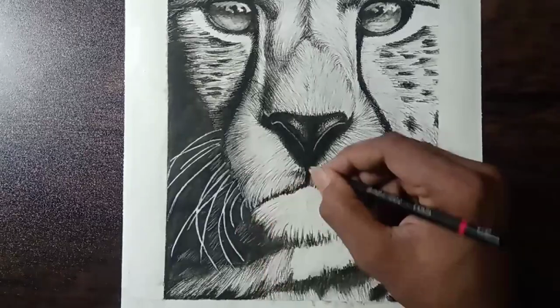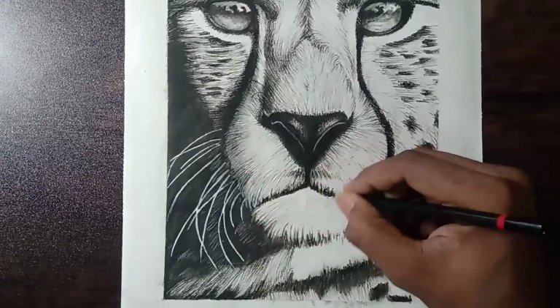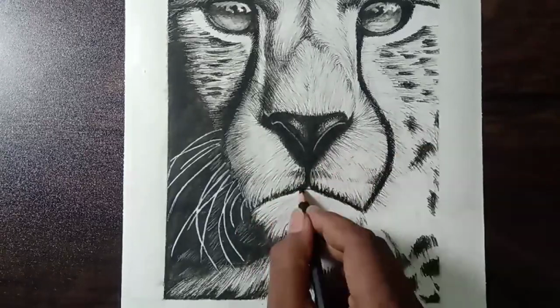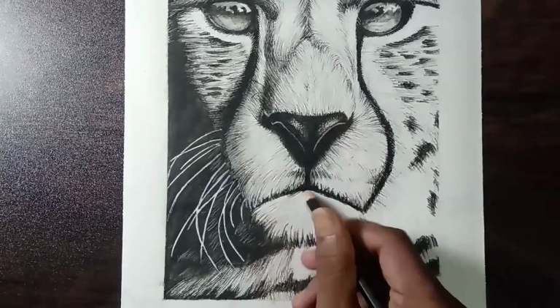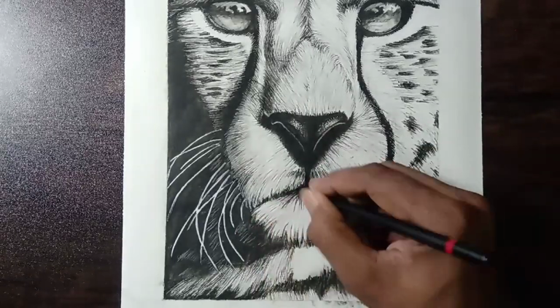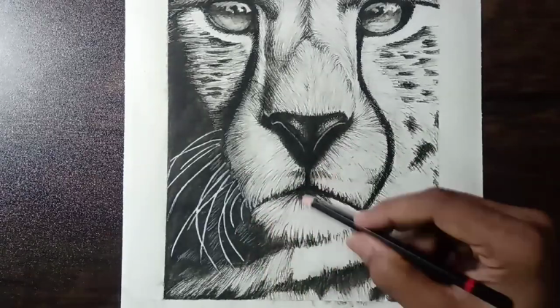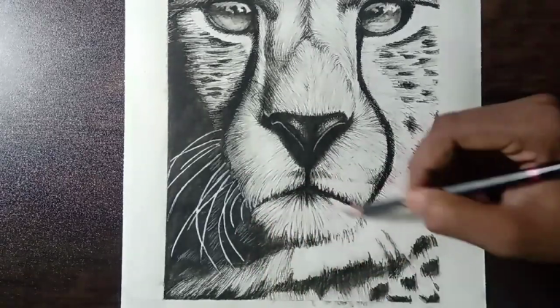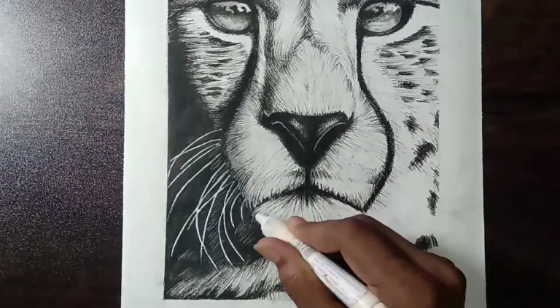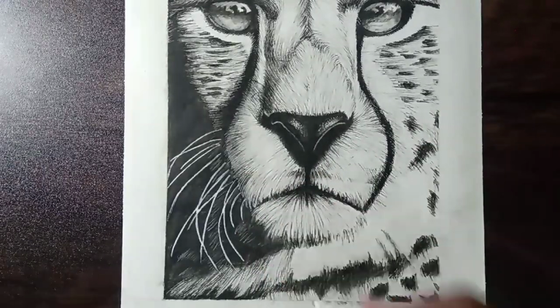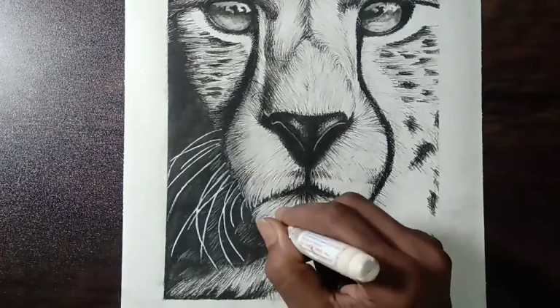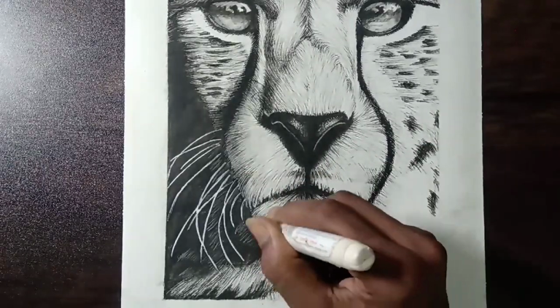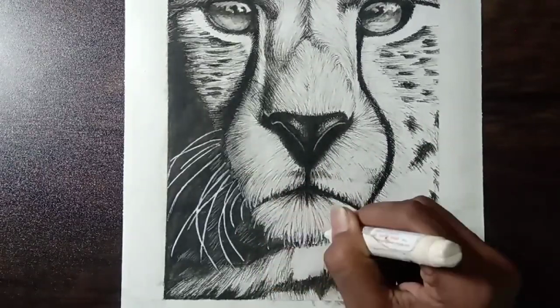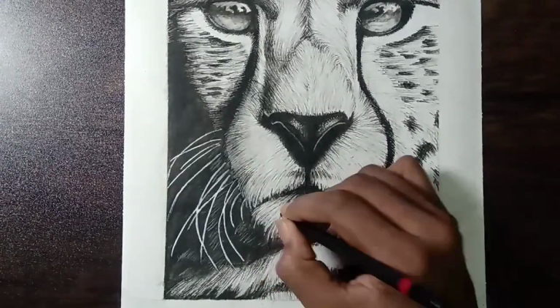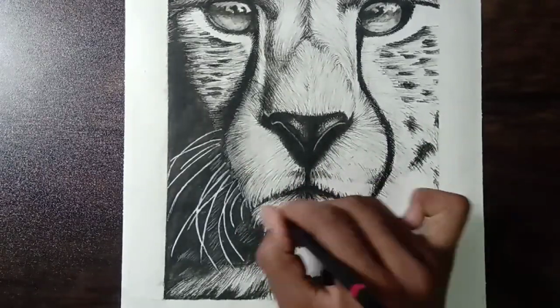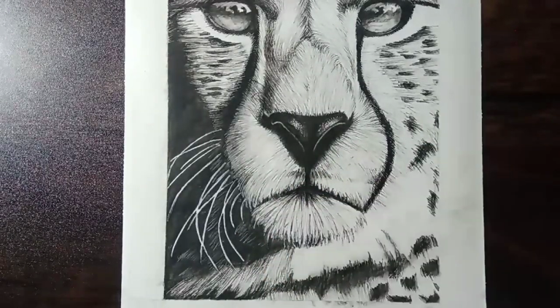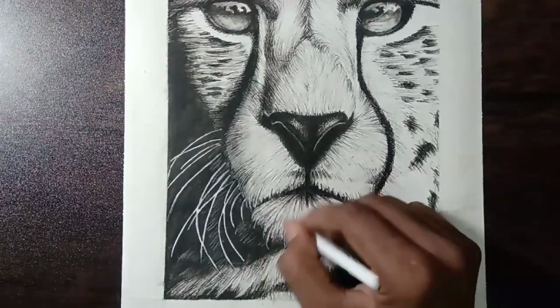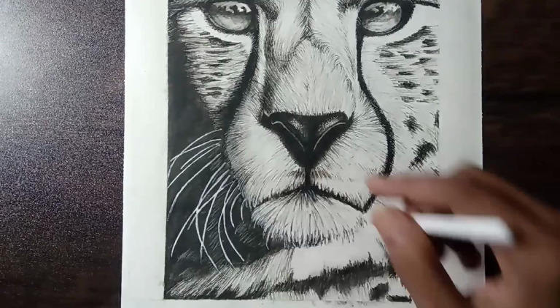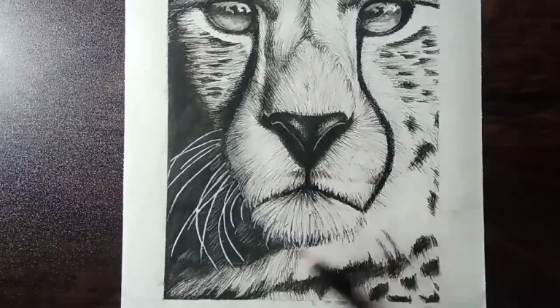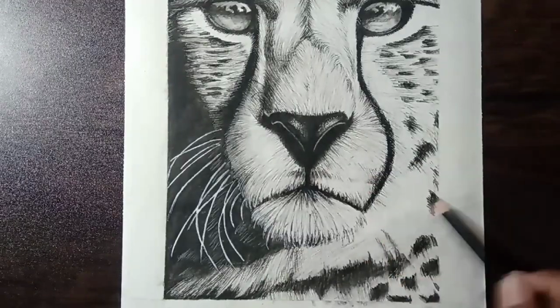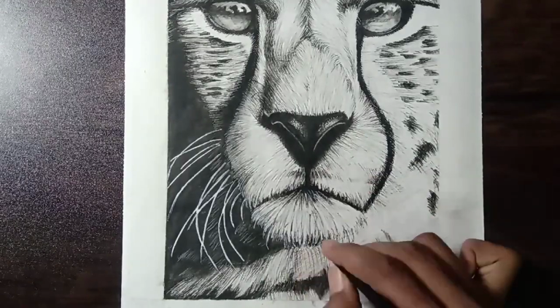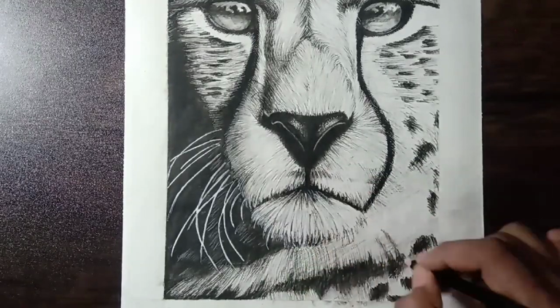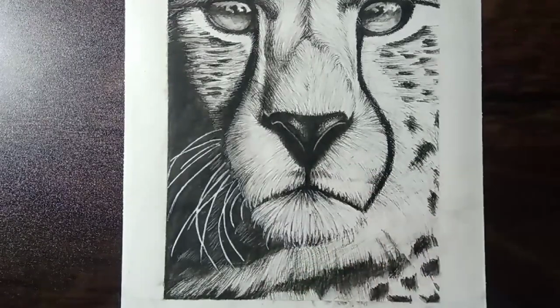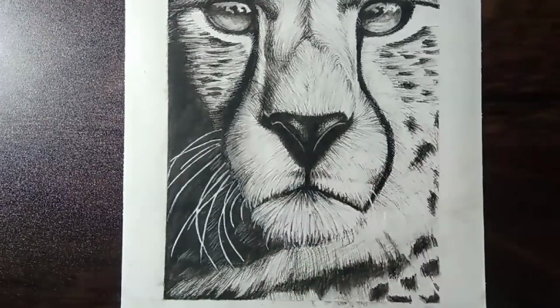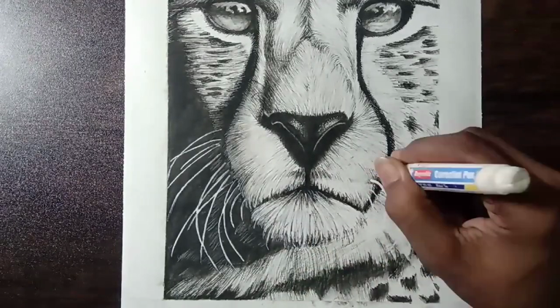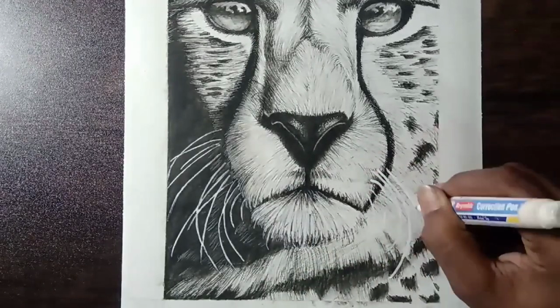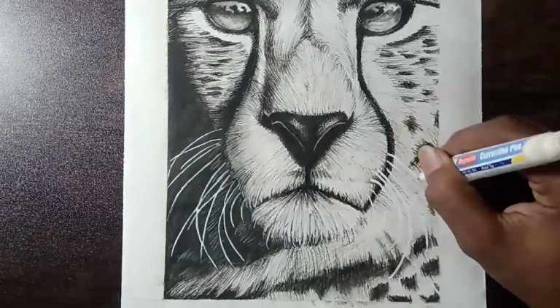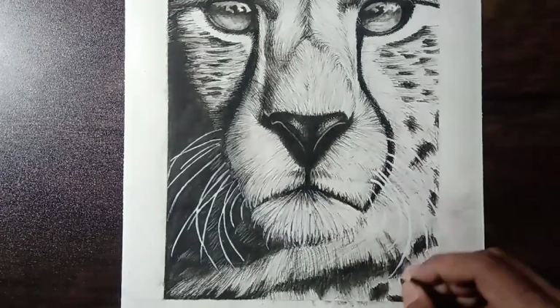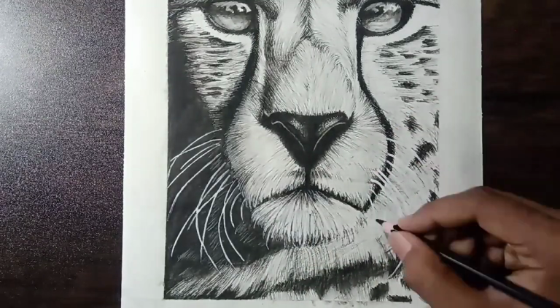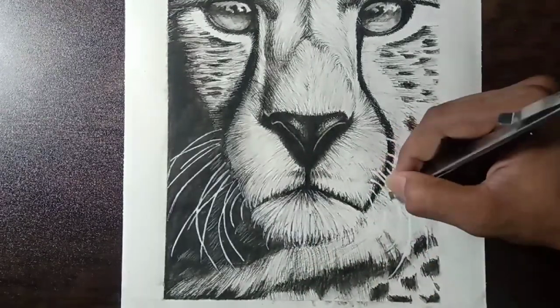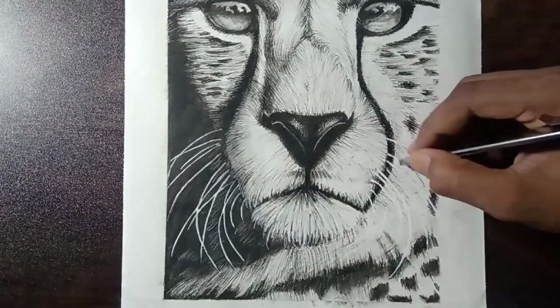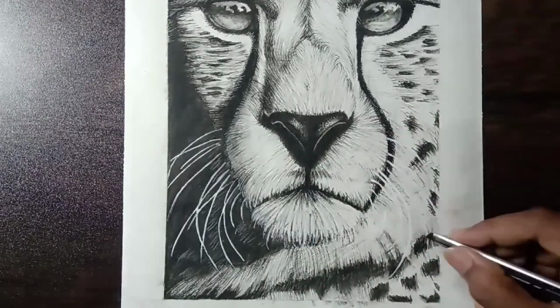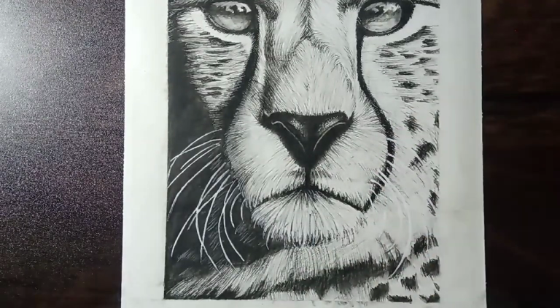I am very much fascinated about animal portraits, so I had done a couple of videos within this week. Leave a comment if you want me to draw anything in my upcoming videos, or if you have any suggestions for the channel.